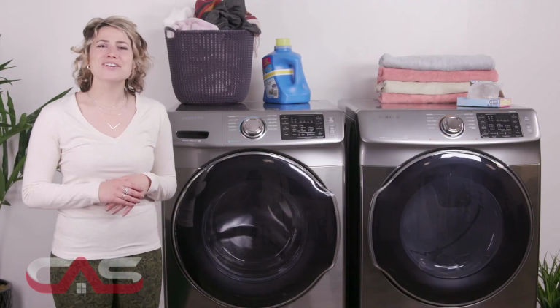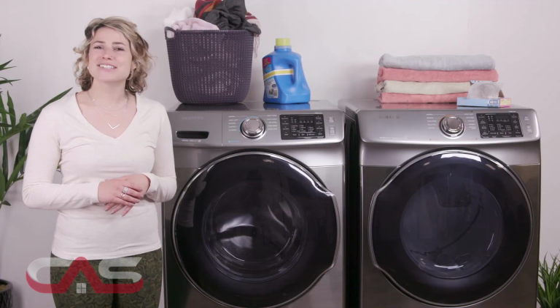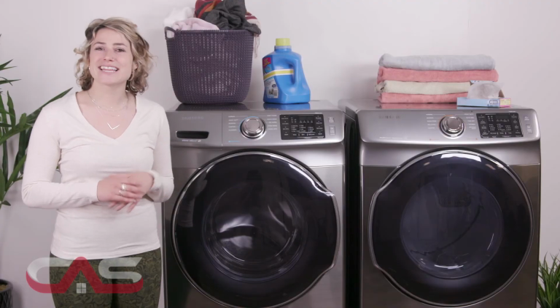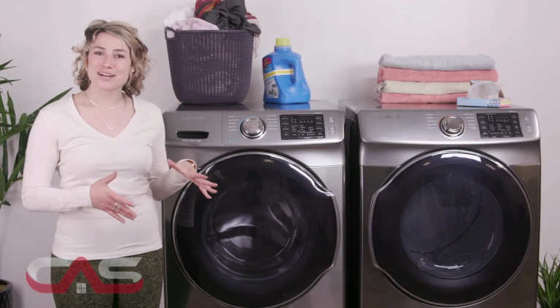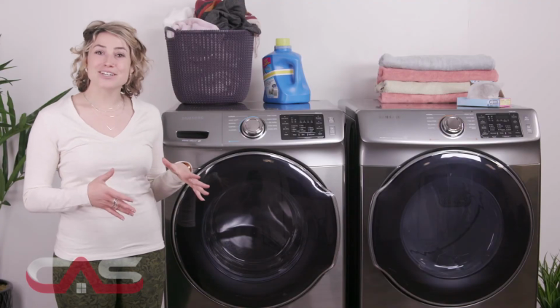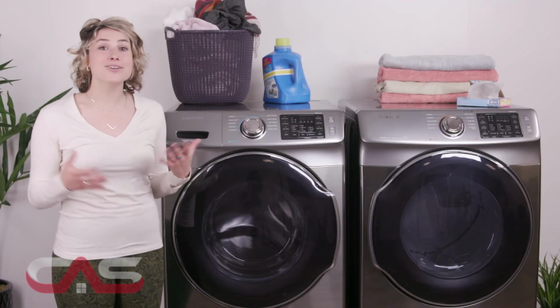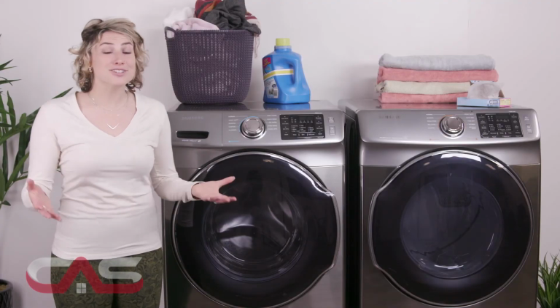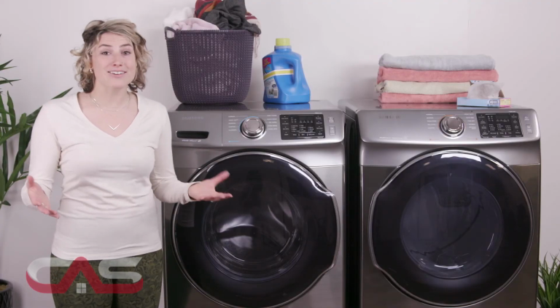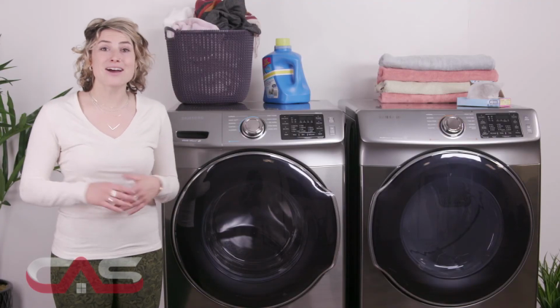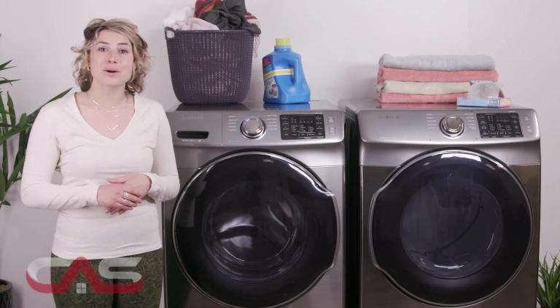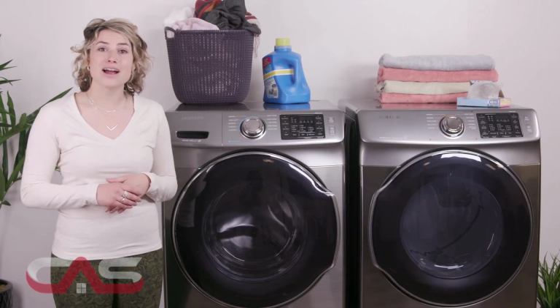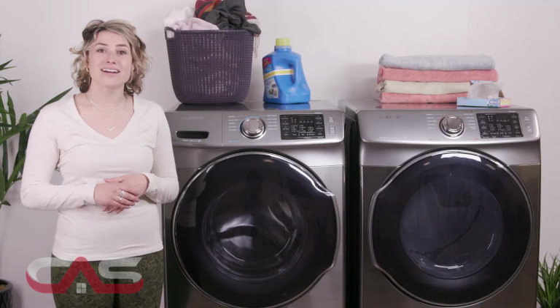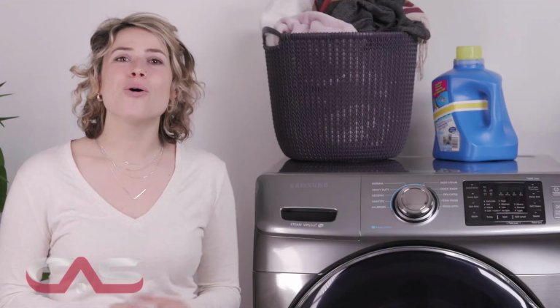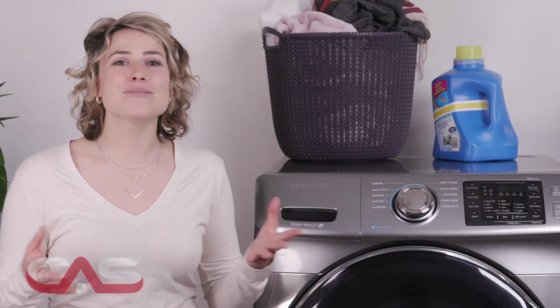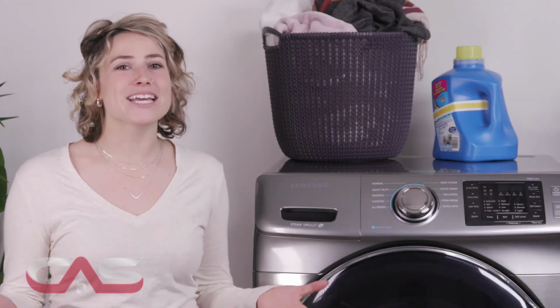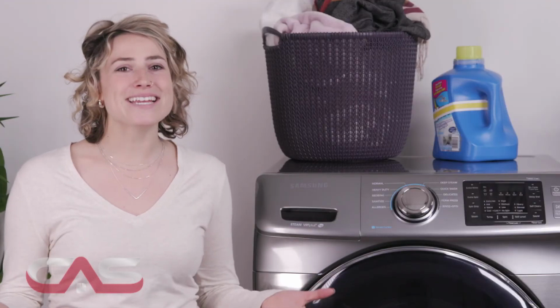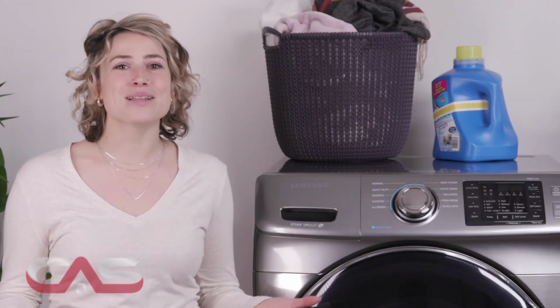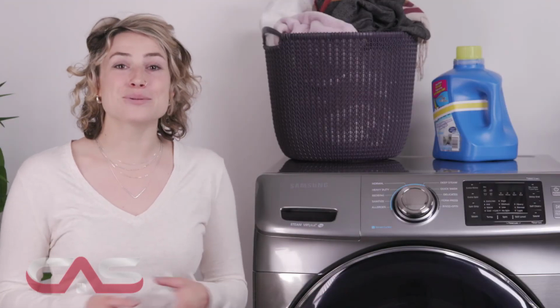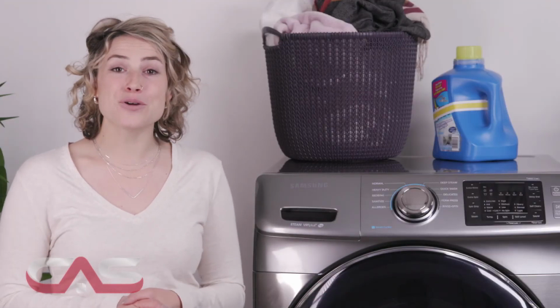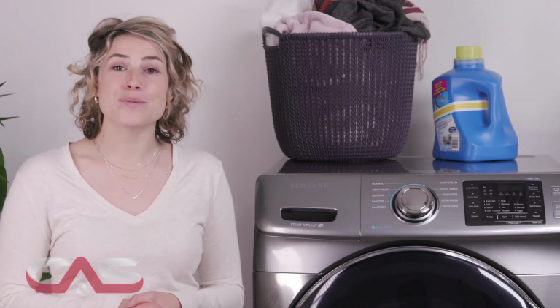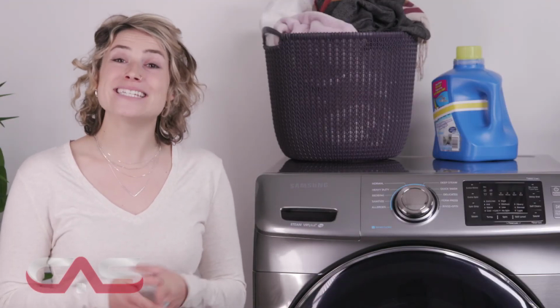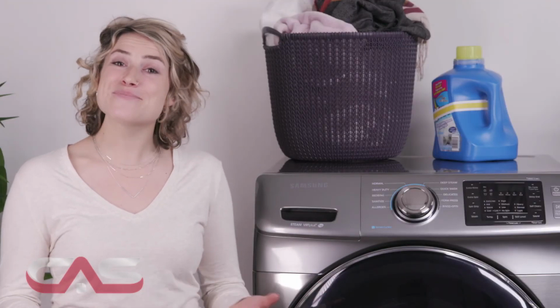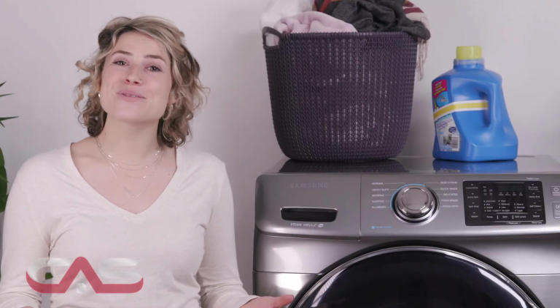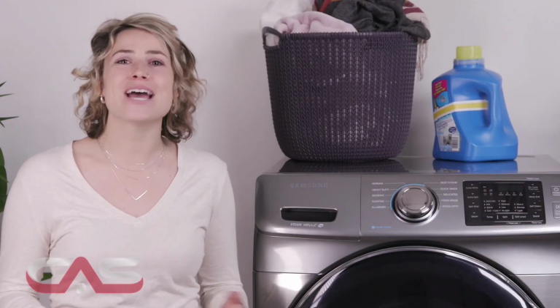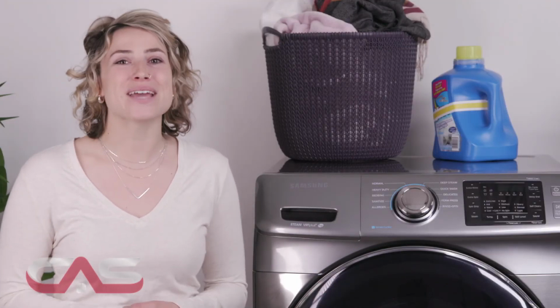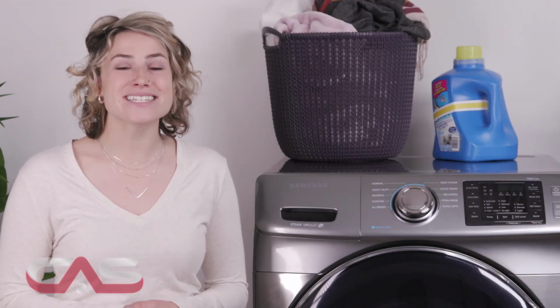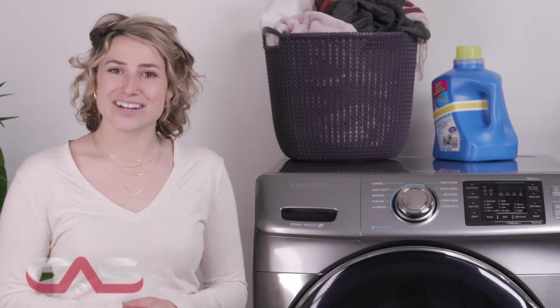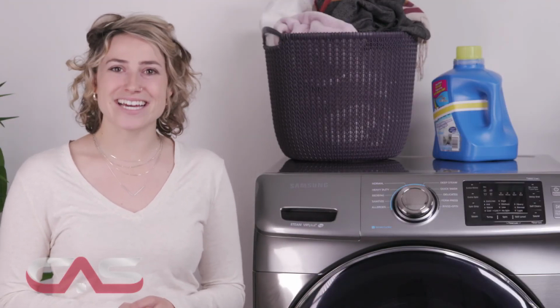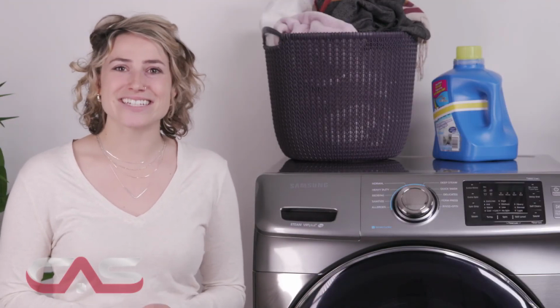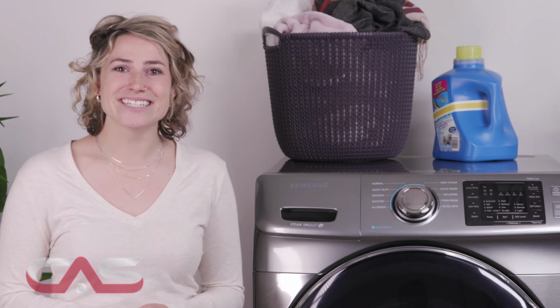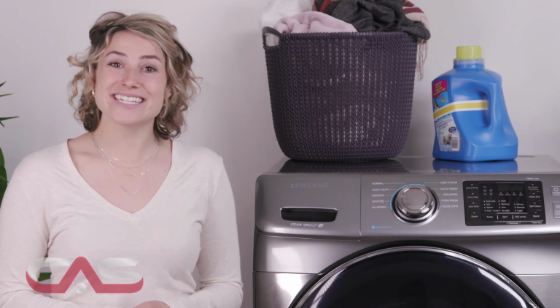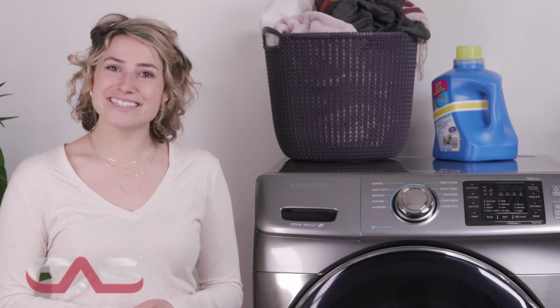If you're interested in this washer, you should also check out its counterpart dryer, or come to Canadian Appliance Source showroom to see them both. We have locations across the country. See you soon!